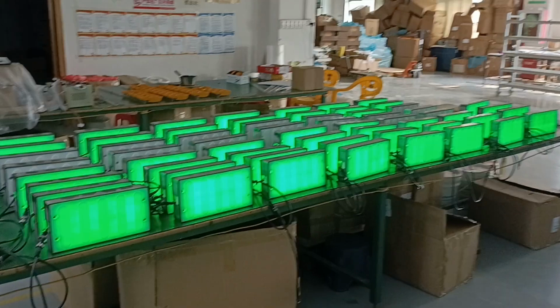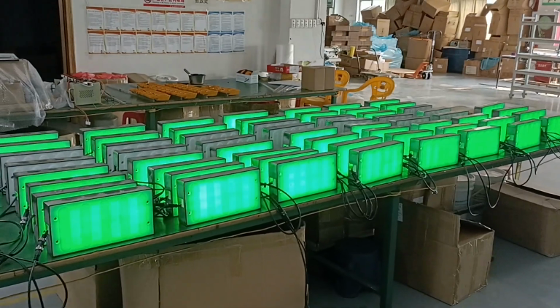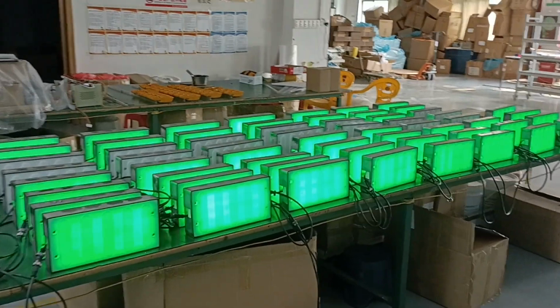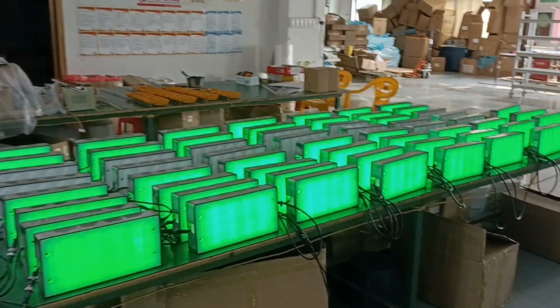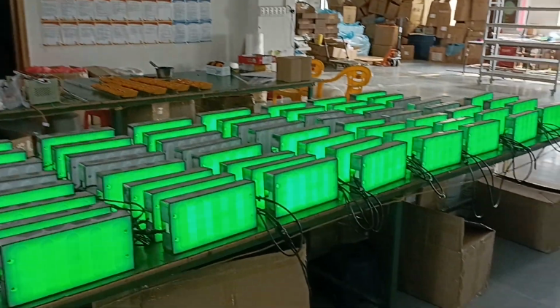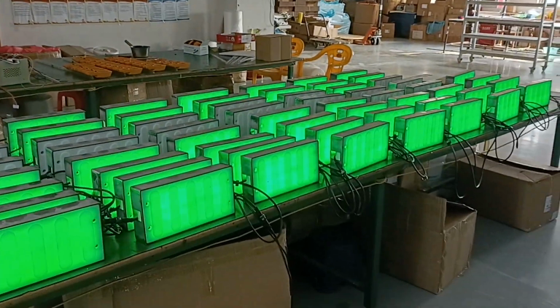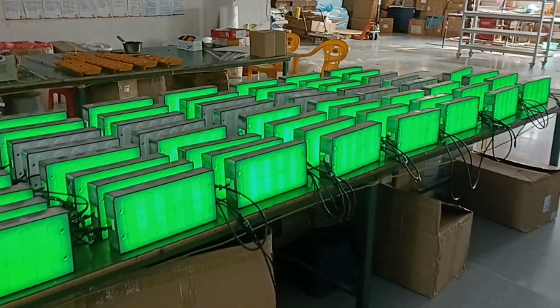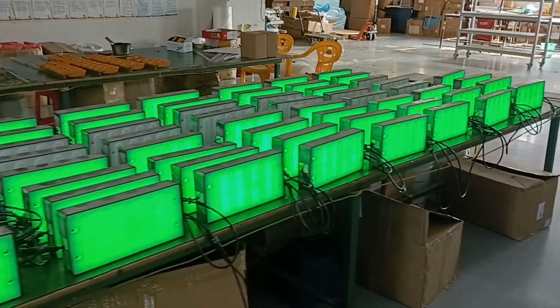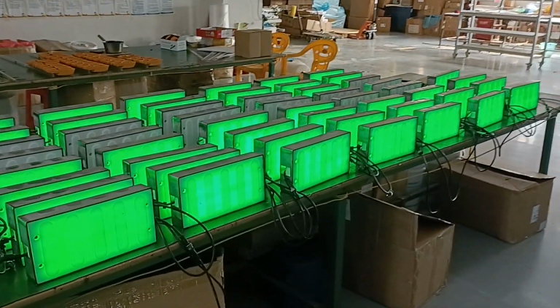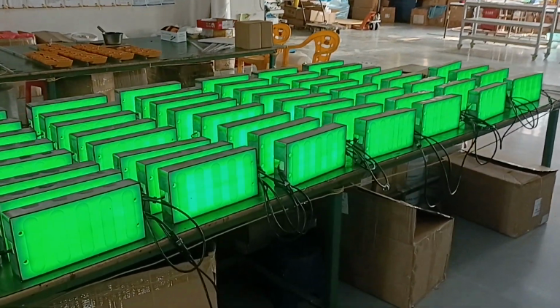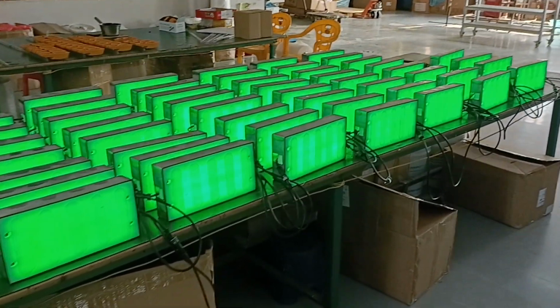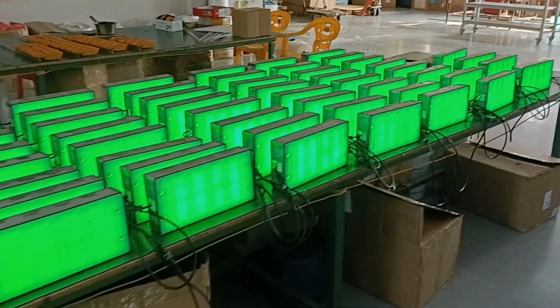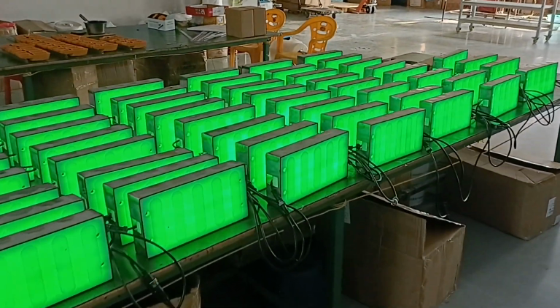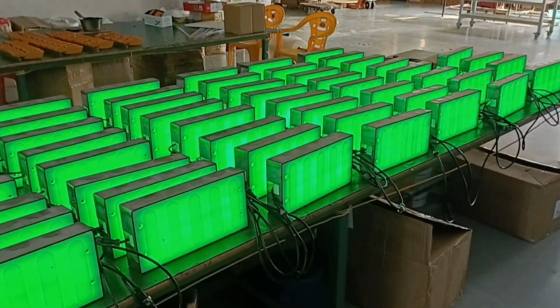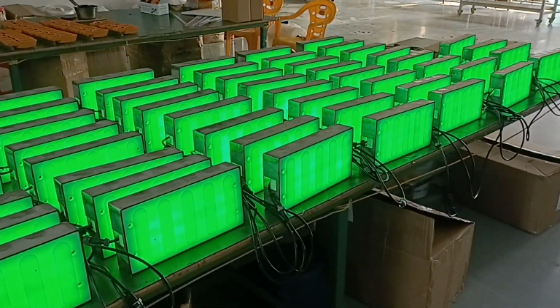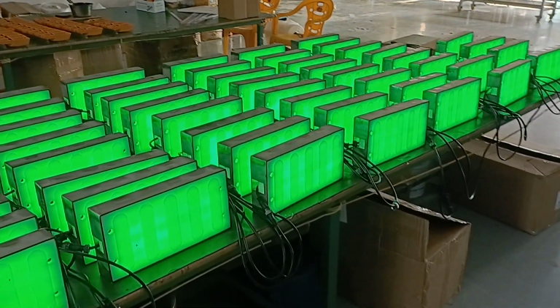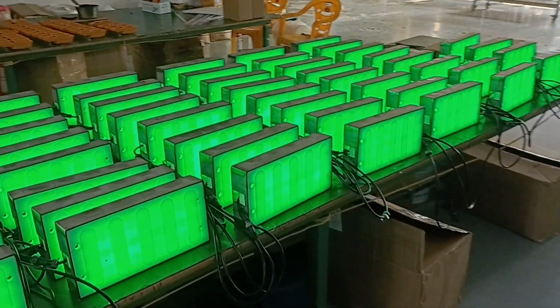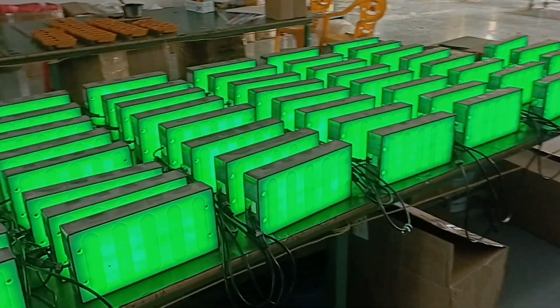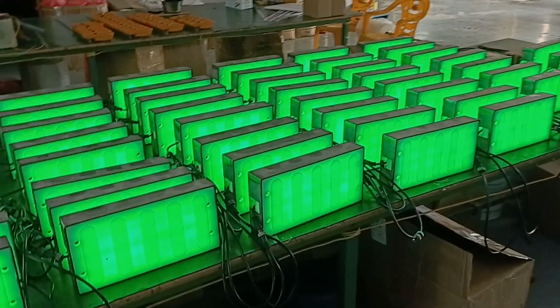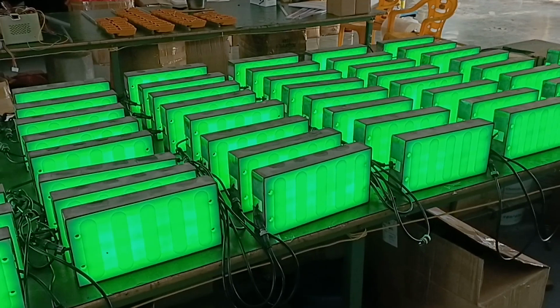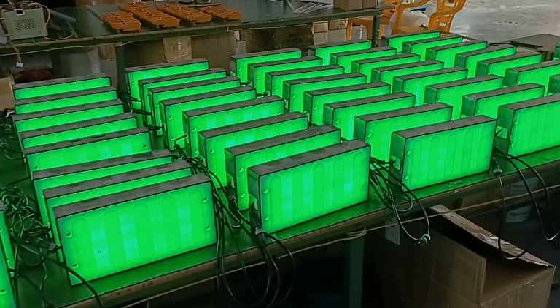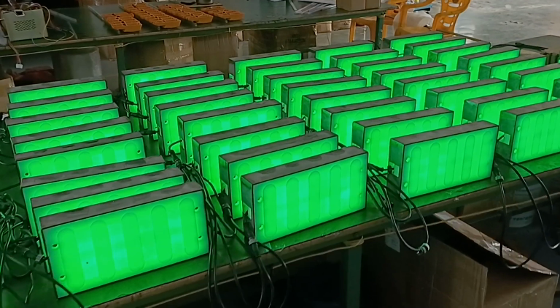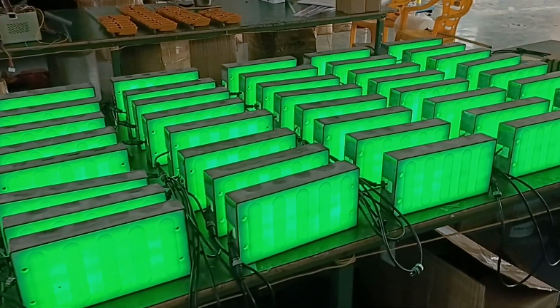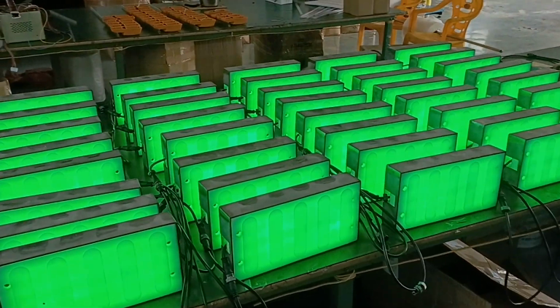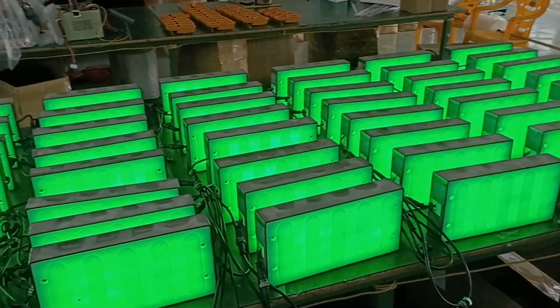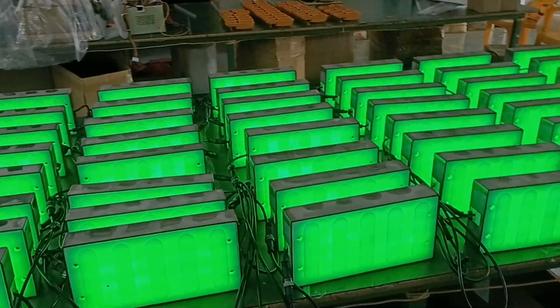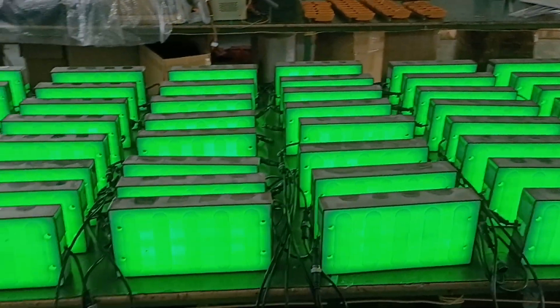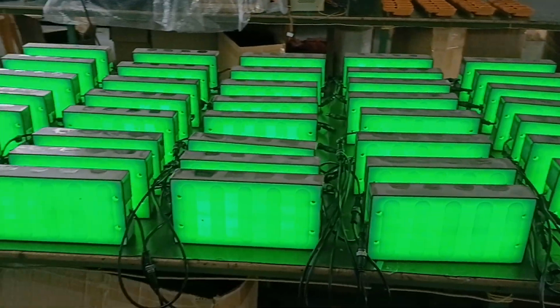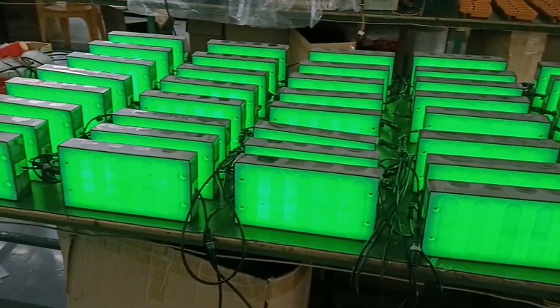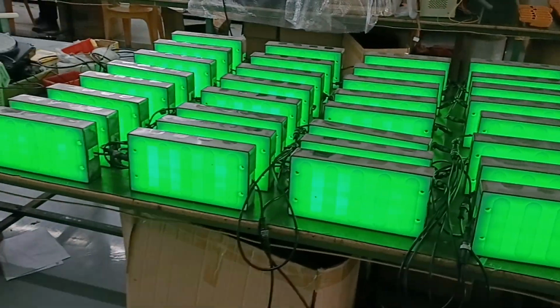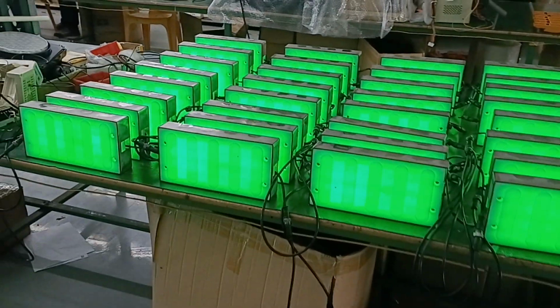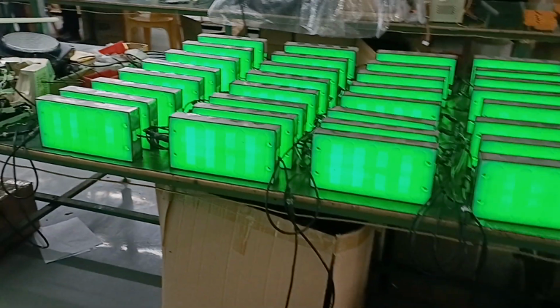Hello everyone, this is Shenzhen Noble Camping. You can see this is our intelligent pedestrian crossing traffic light.